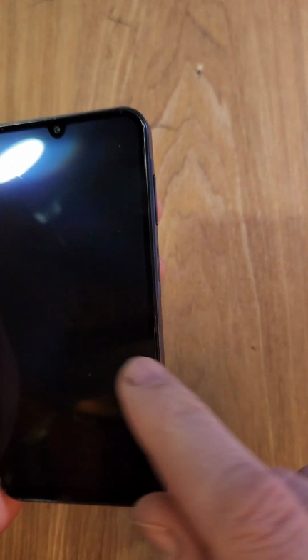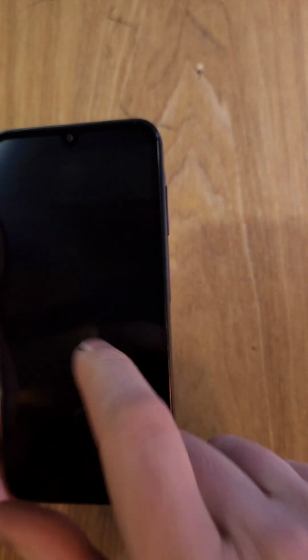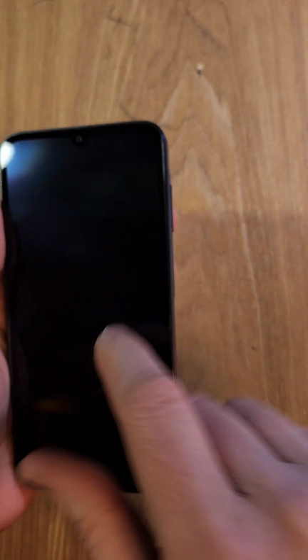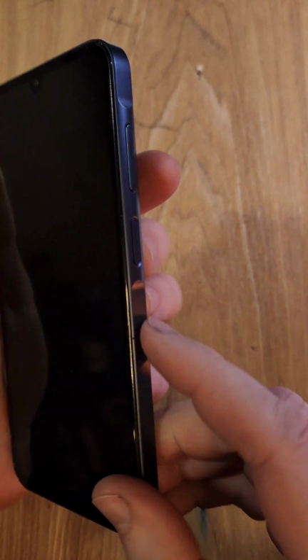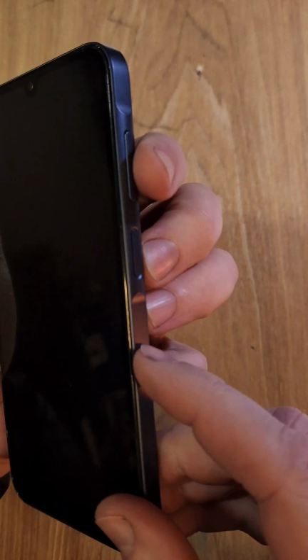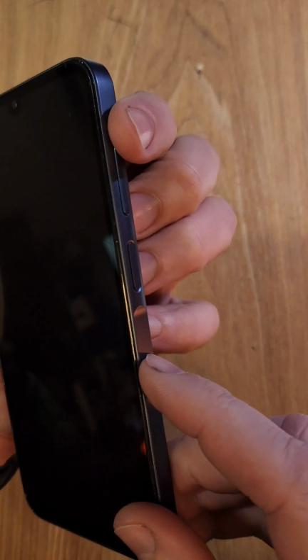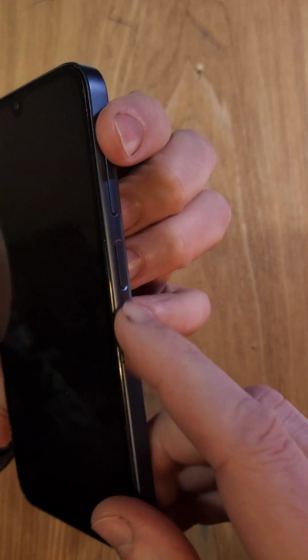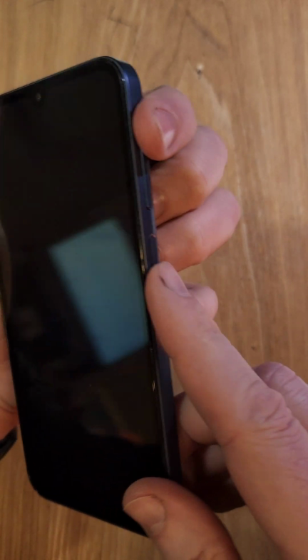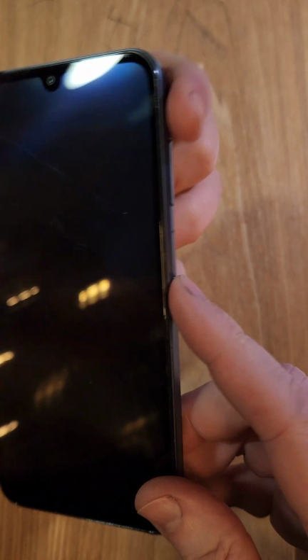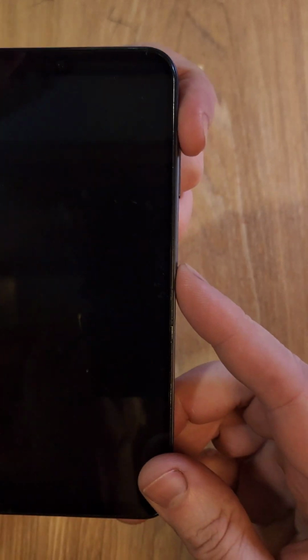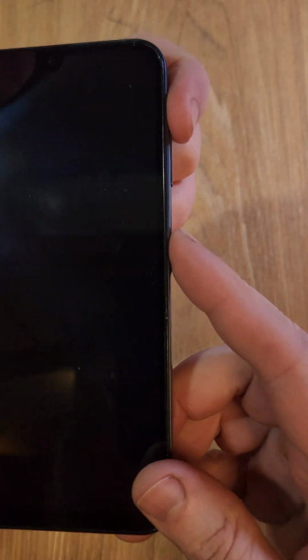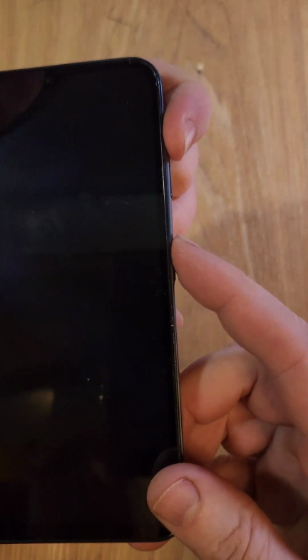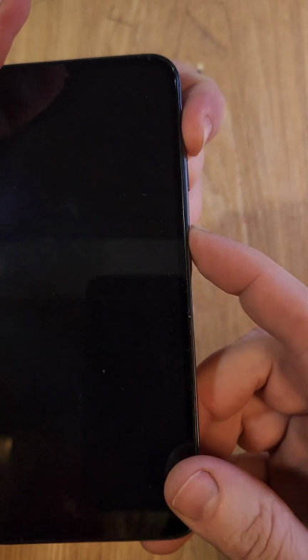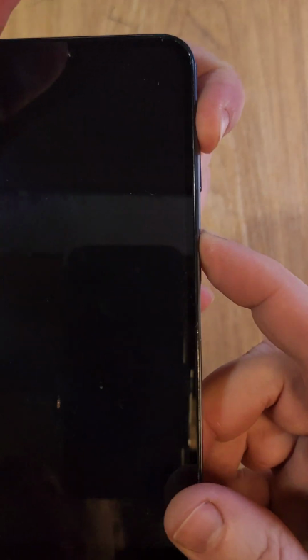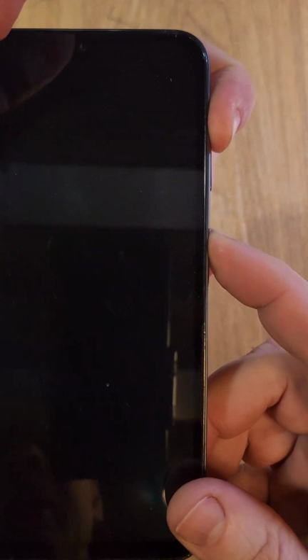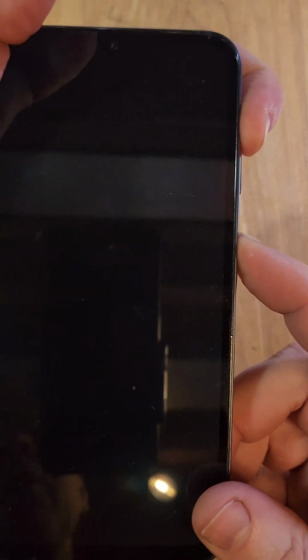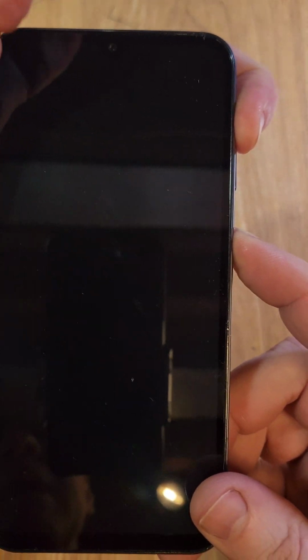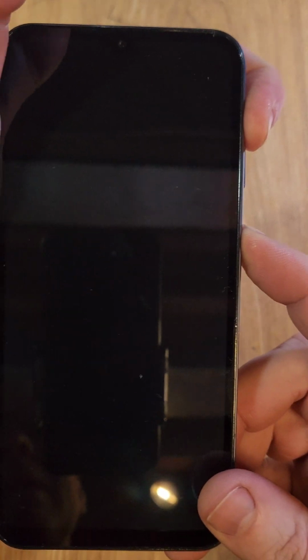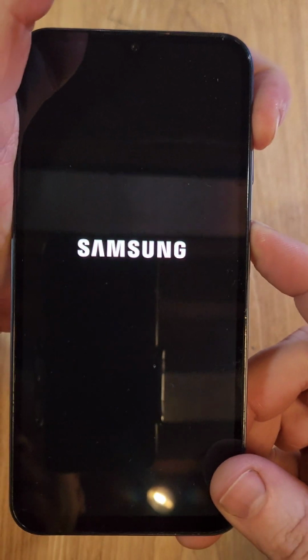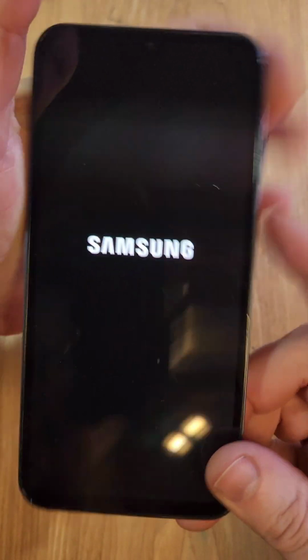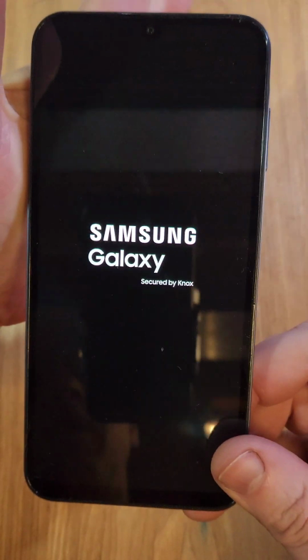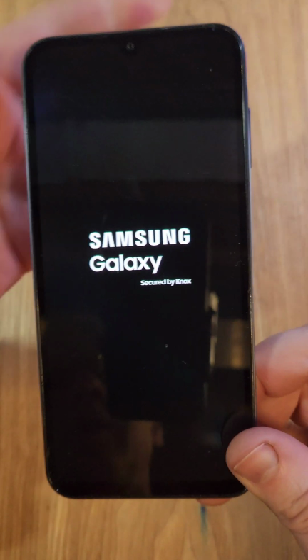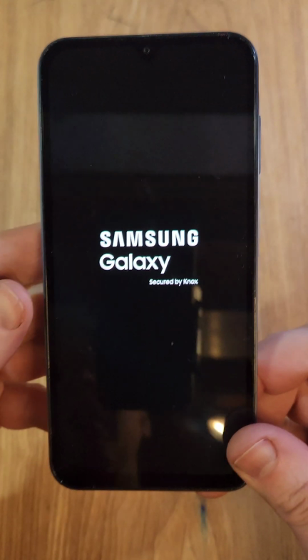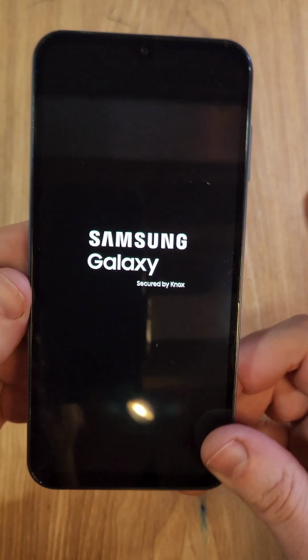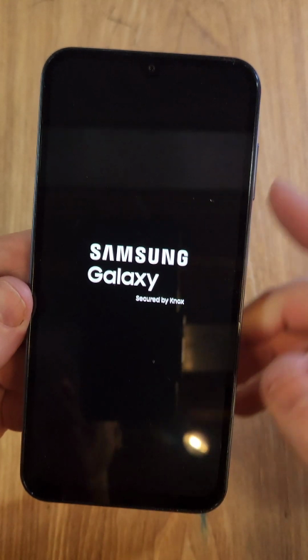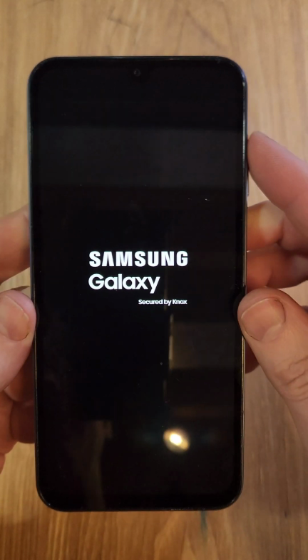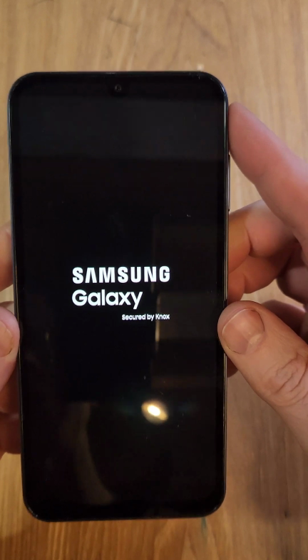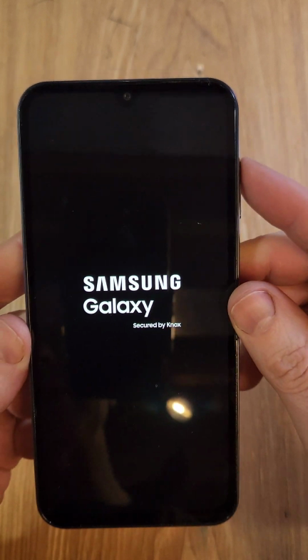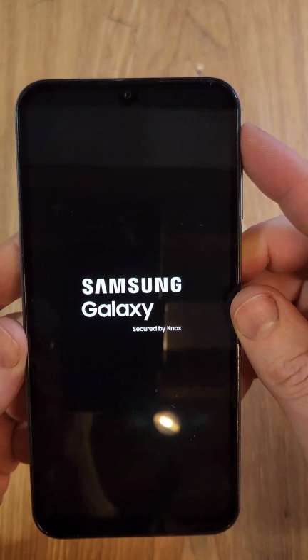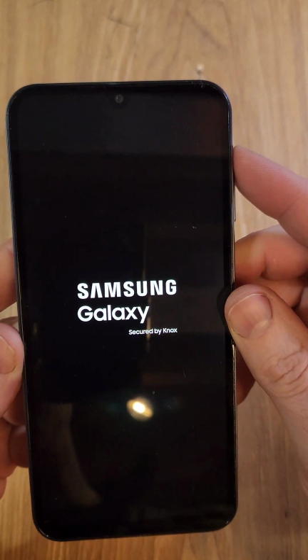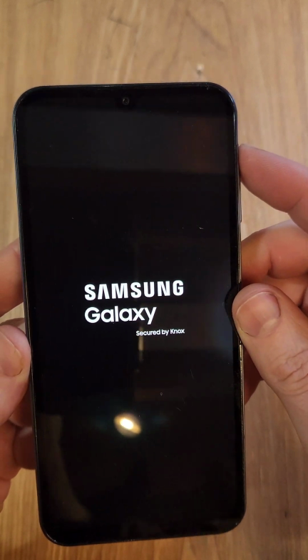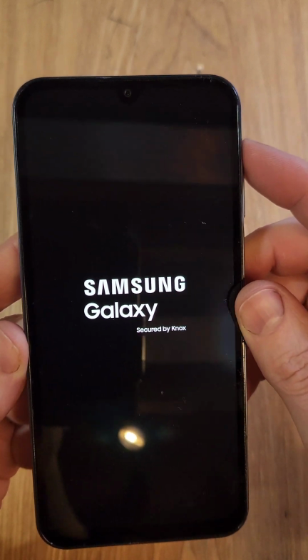With the device off, we're going to hold the volume up and power at the exact same time — volume up, power. As soon as you see Samsung, let go. Right there, in just a few more seconds, it's going to bring up the Android recovery menu.